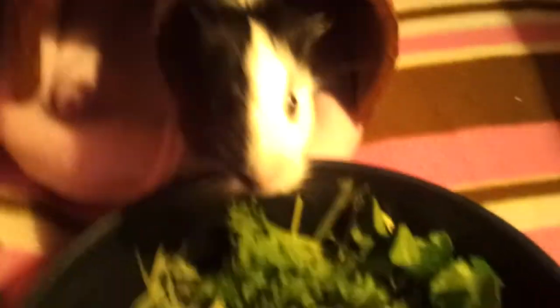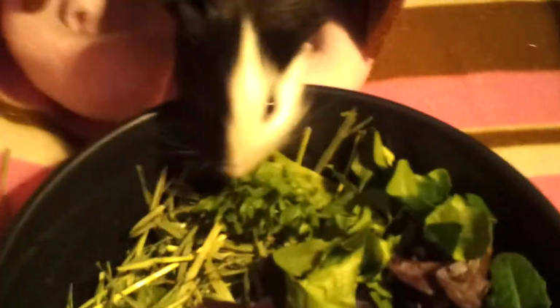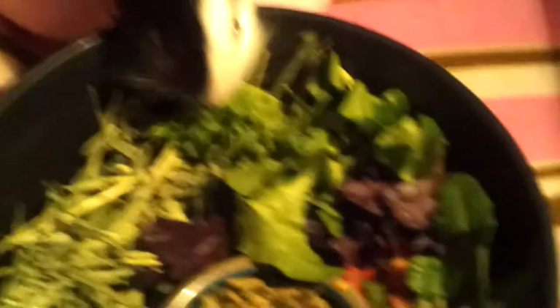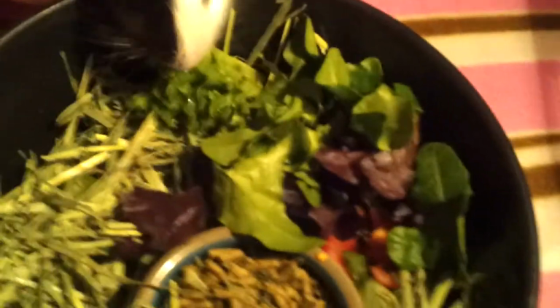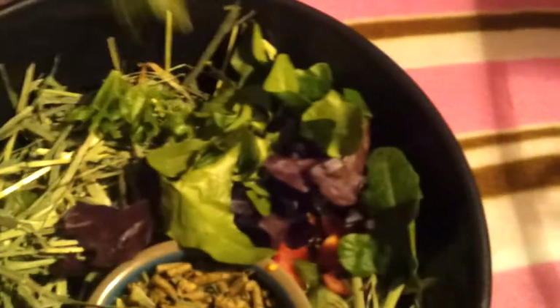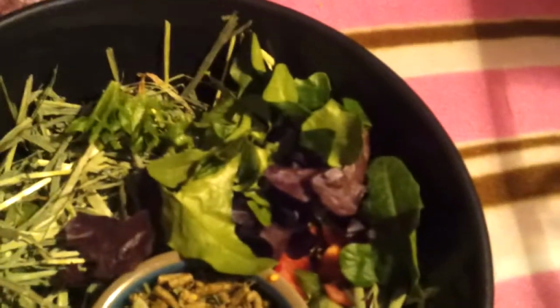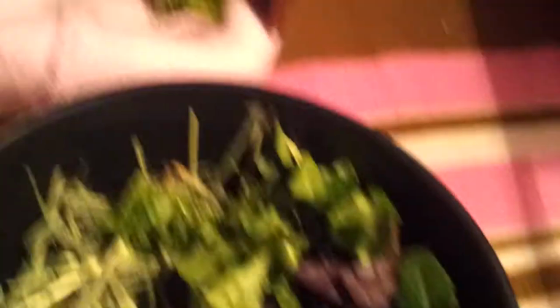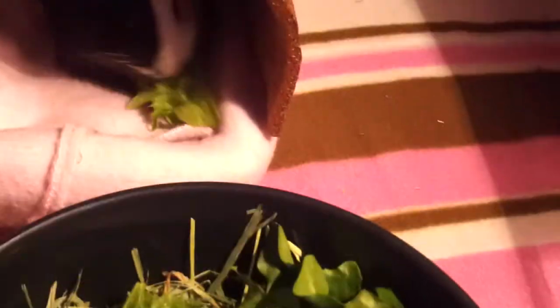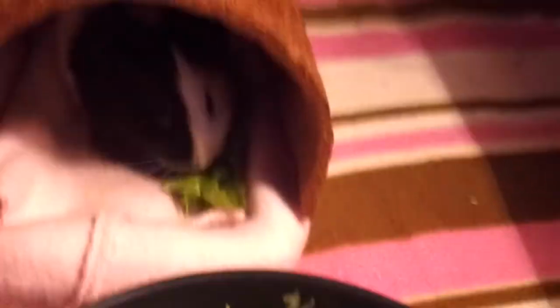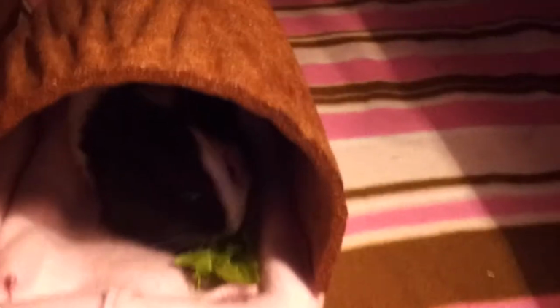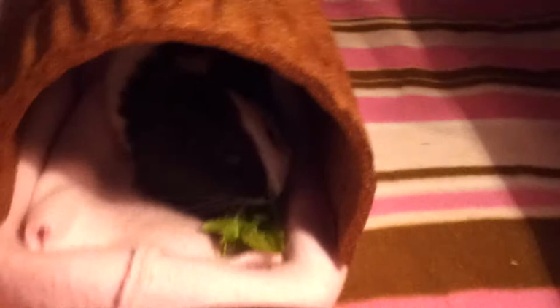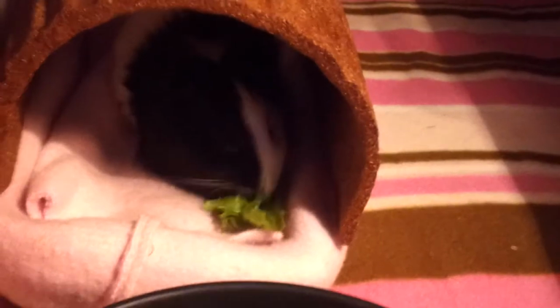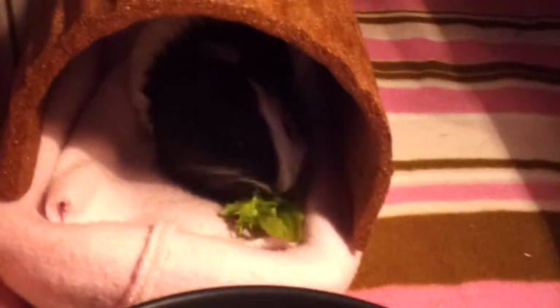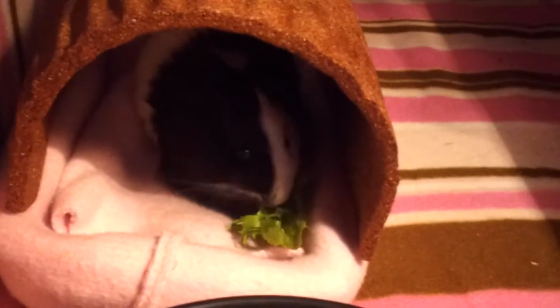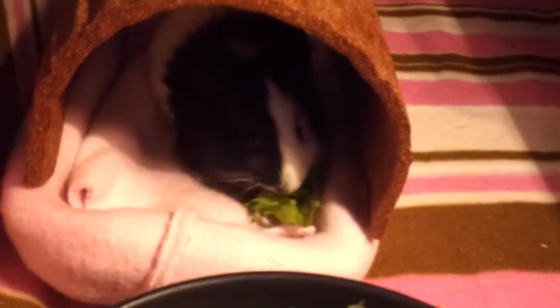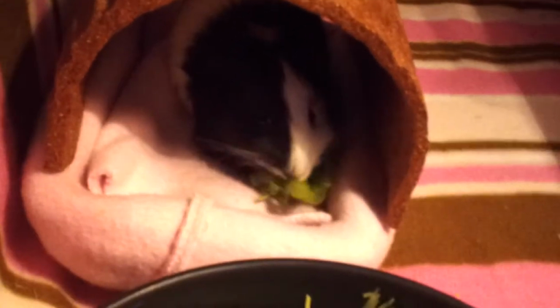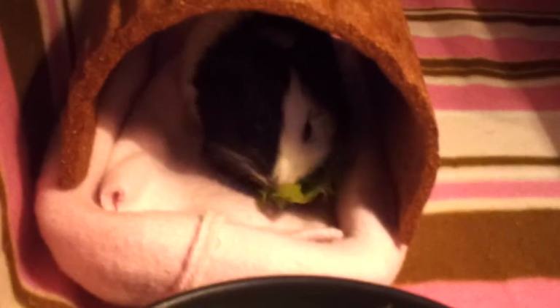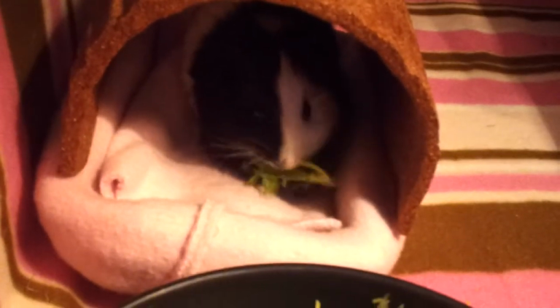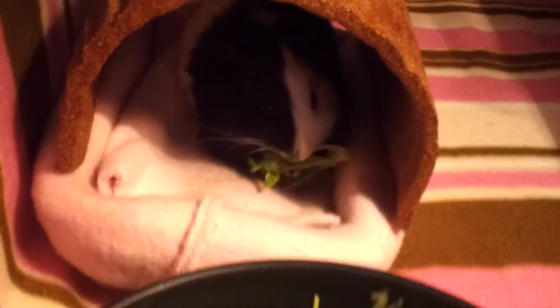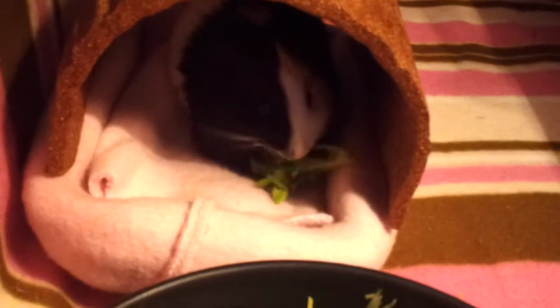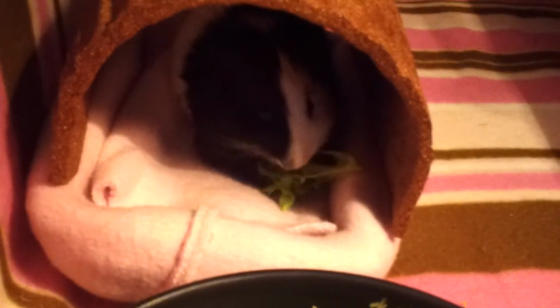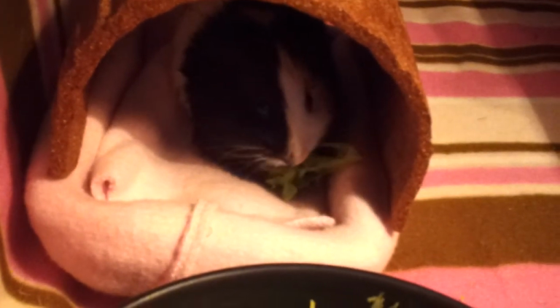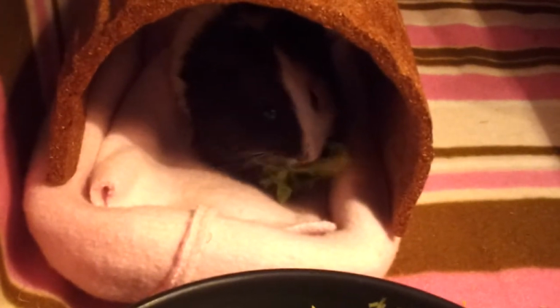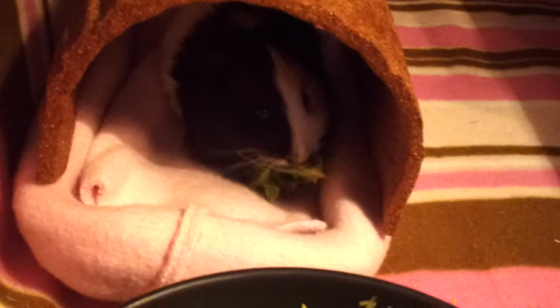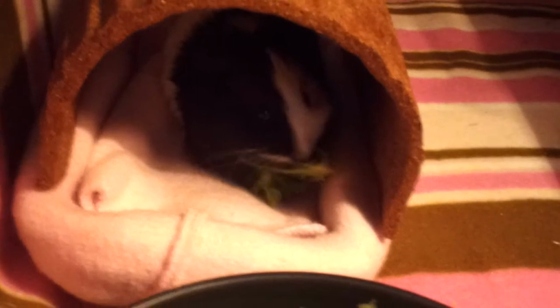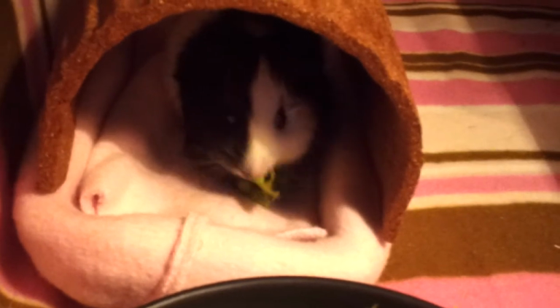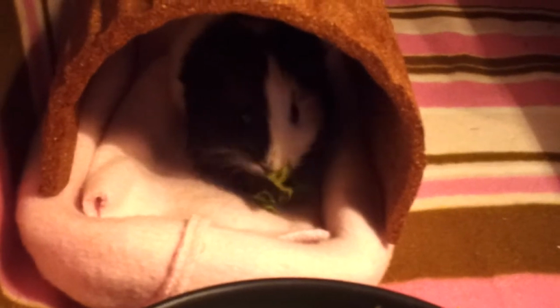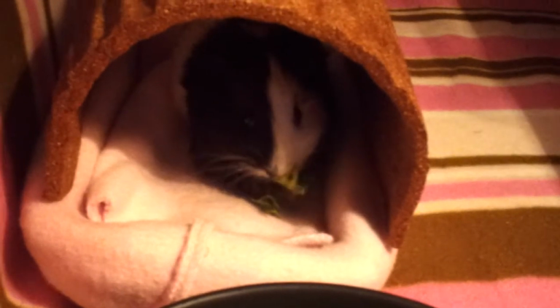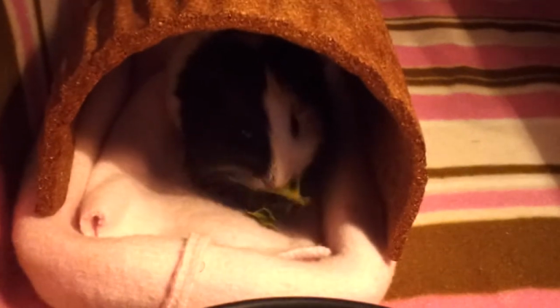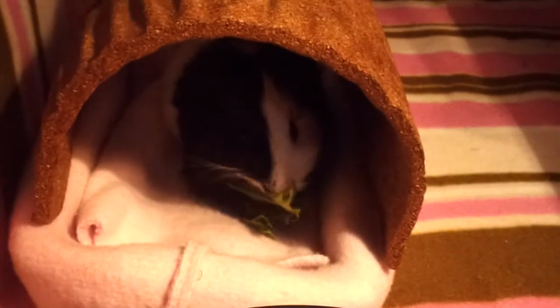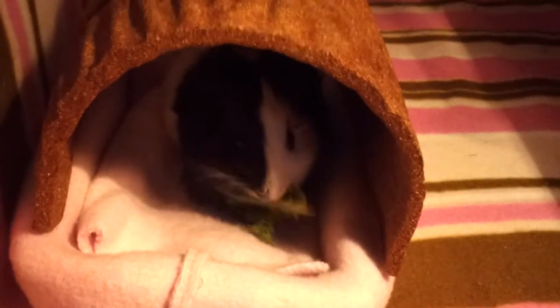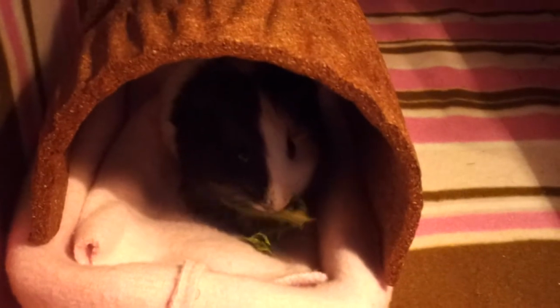Until I gave her some salad. Now she's being a Miss Piggy Pig Pig. What did you do, Willow? Is that good?